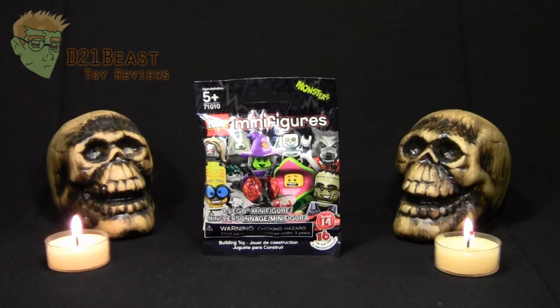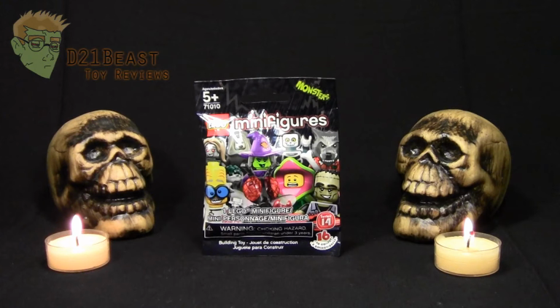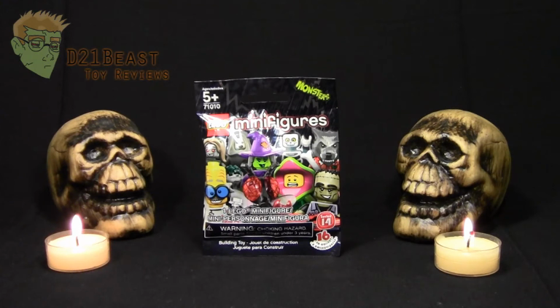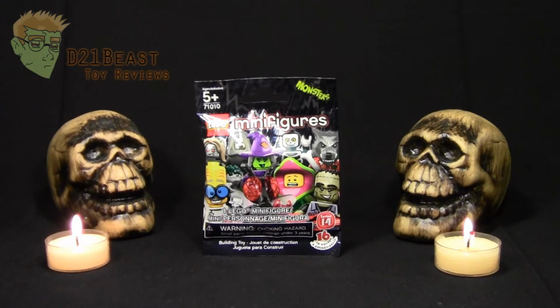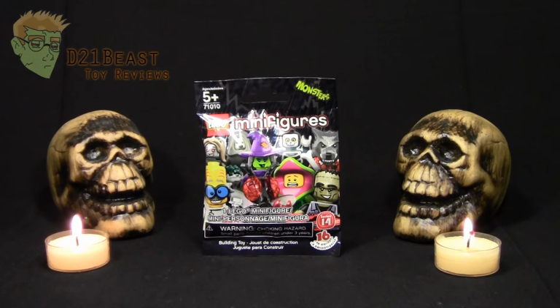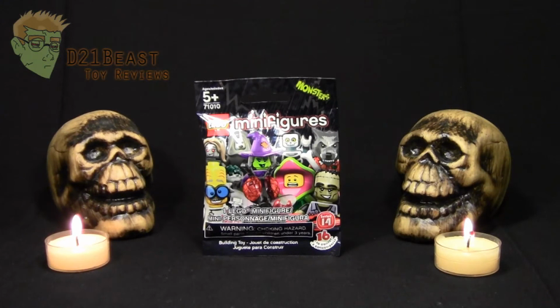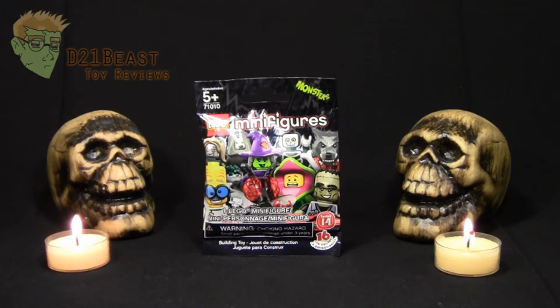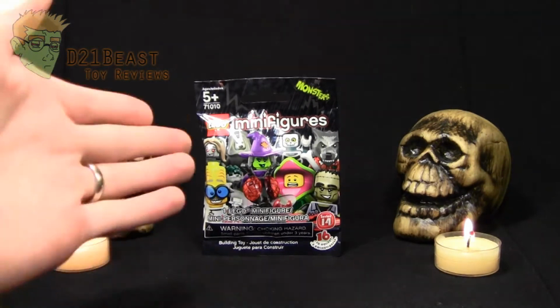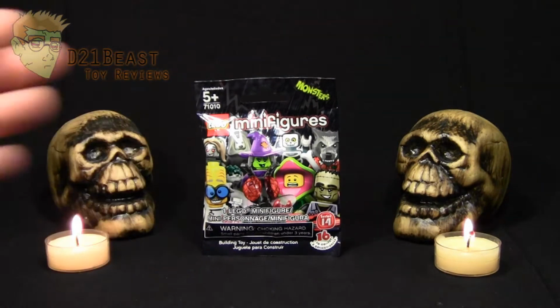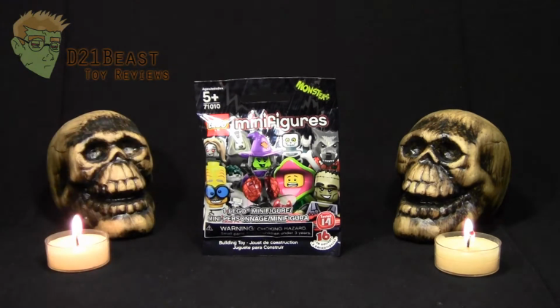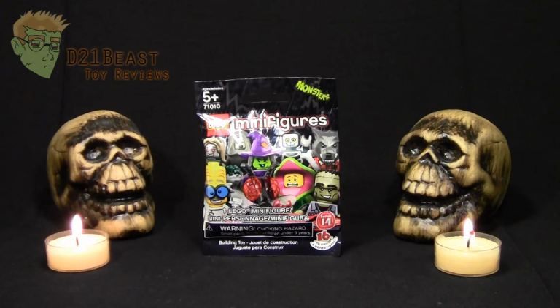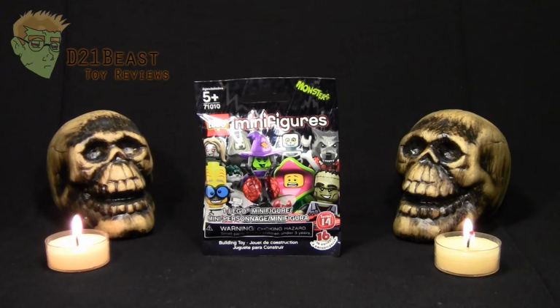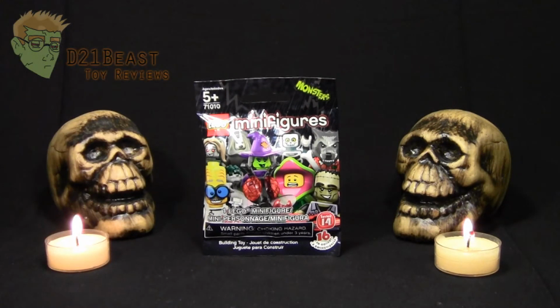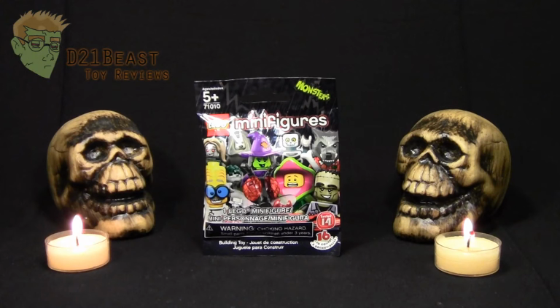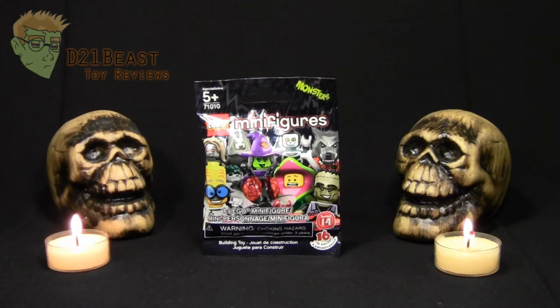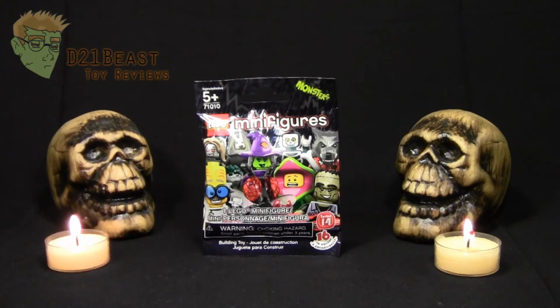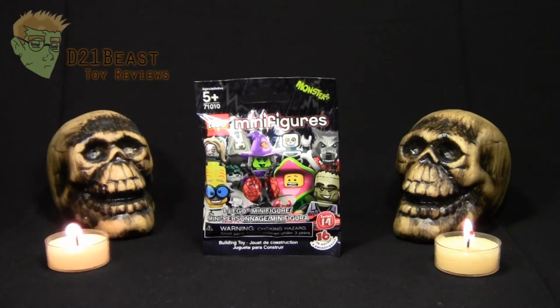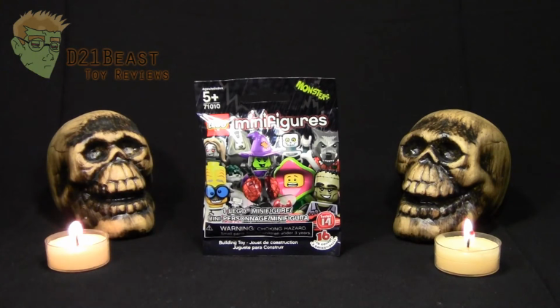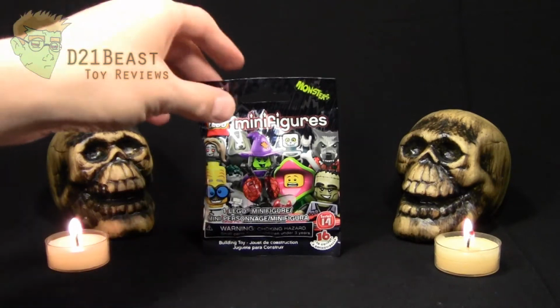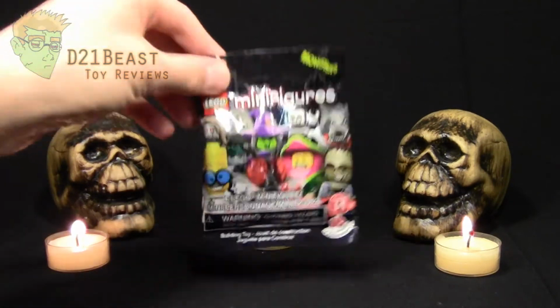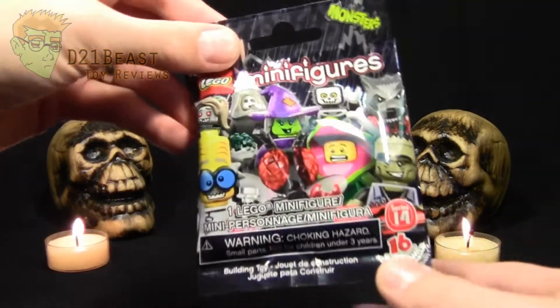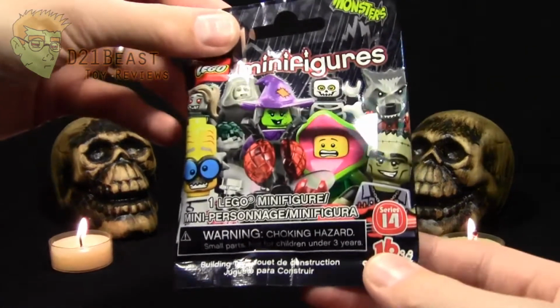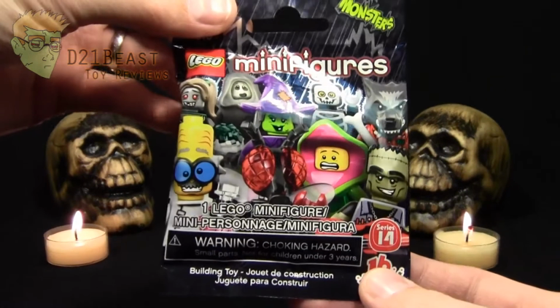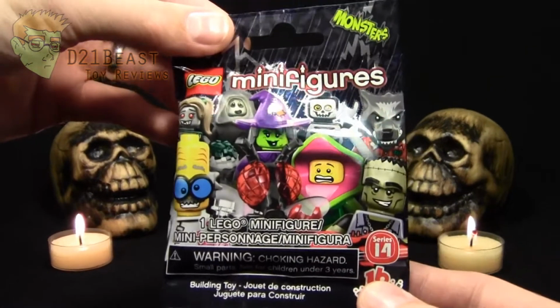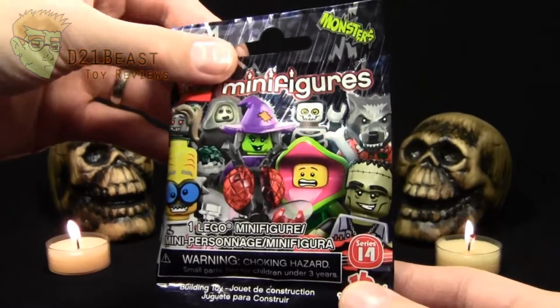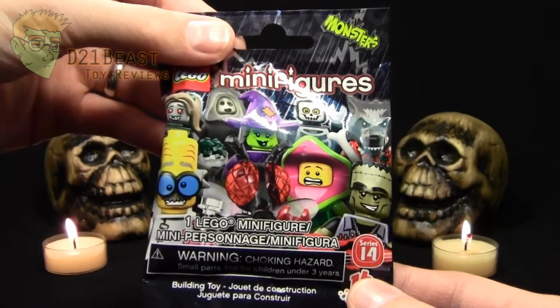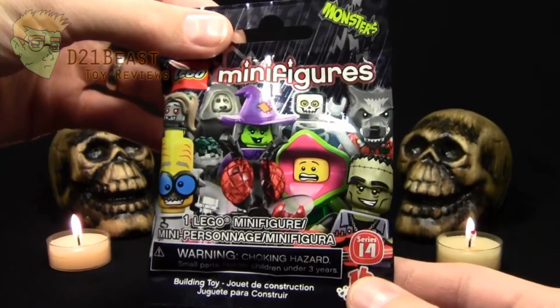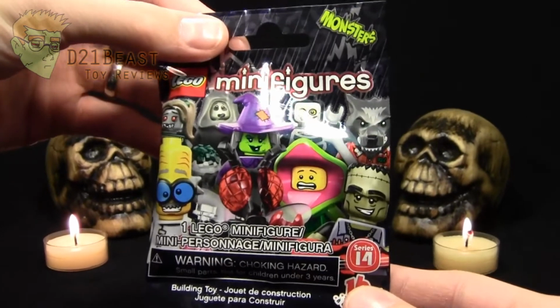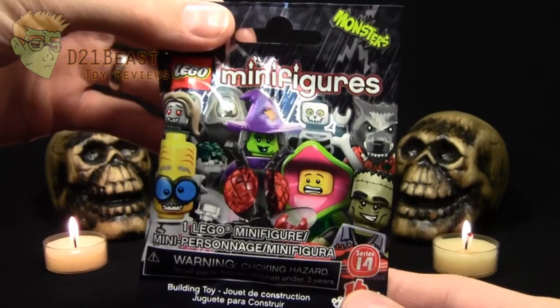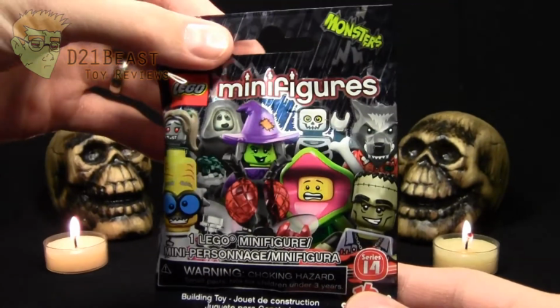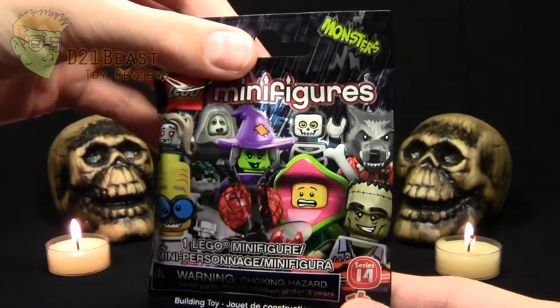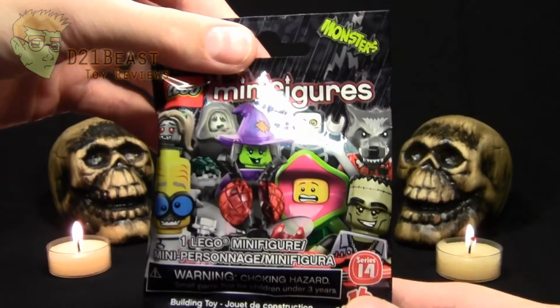Now while I have done a few LEGO blind bags in the past, this series — number 14 — is probably the one I've been the most excited to check out. As you can see looking at the package, every figure in this line is based on some sort of classic horror monster or just a Halloween trope in general.